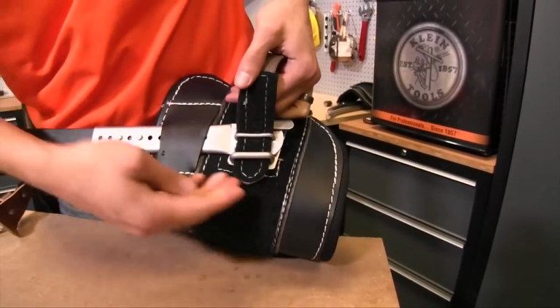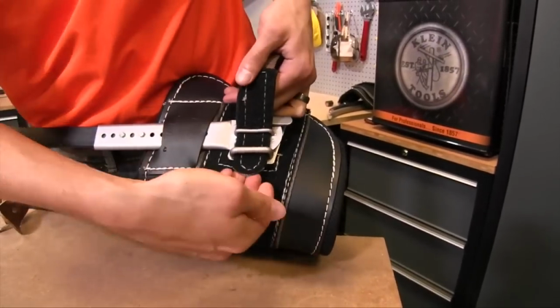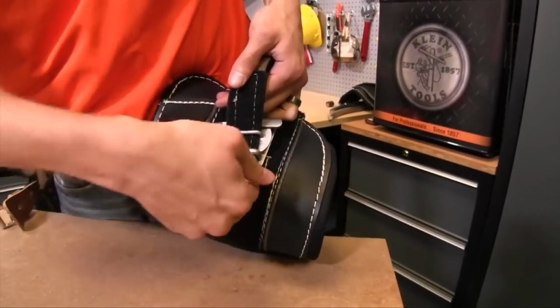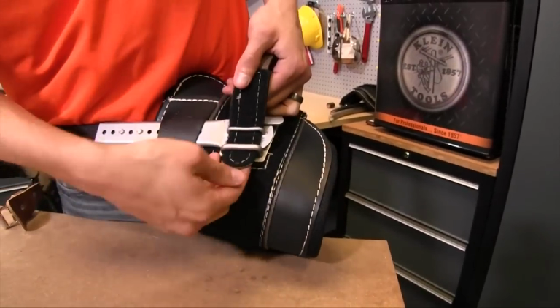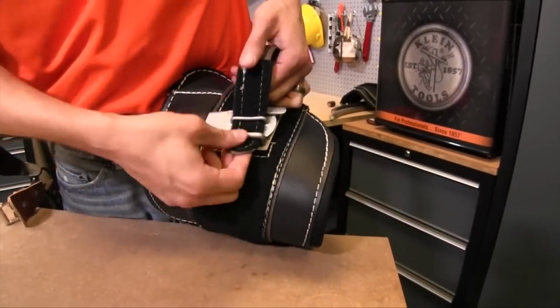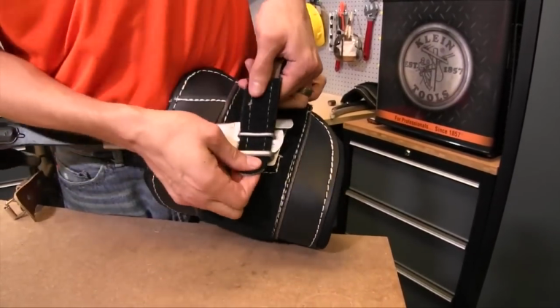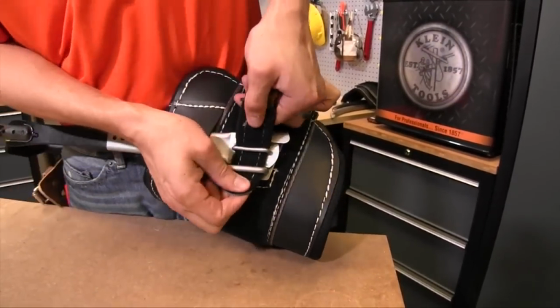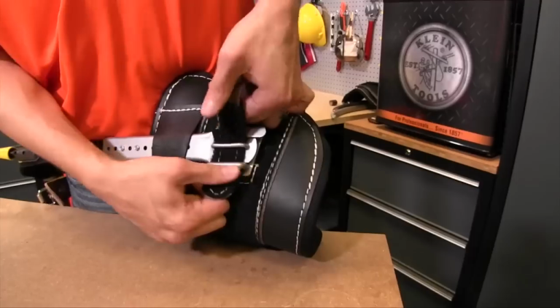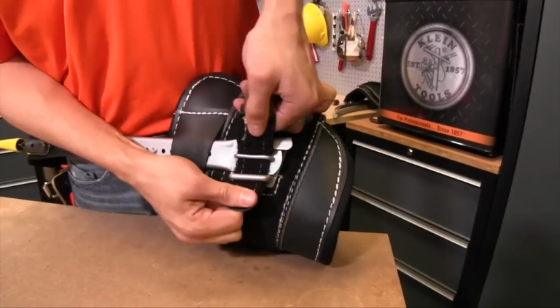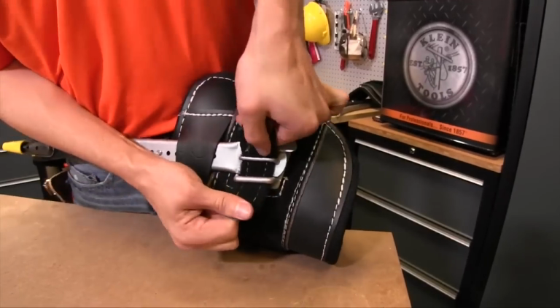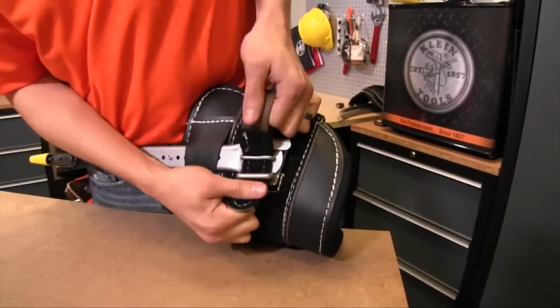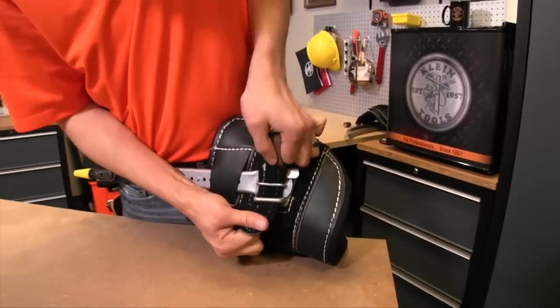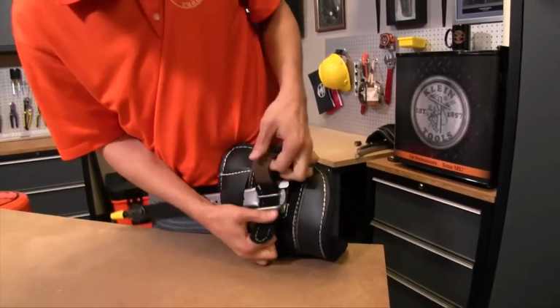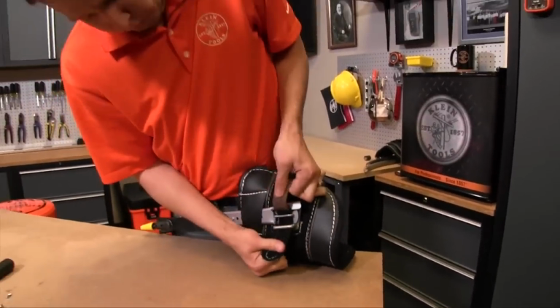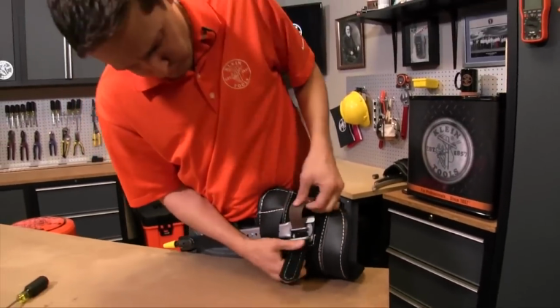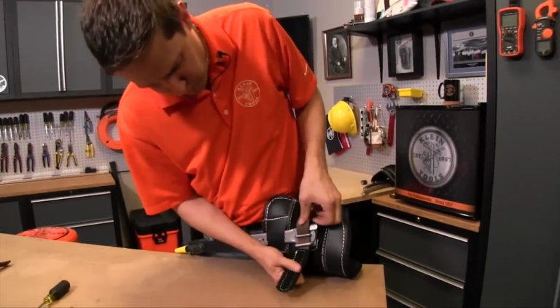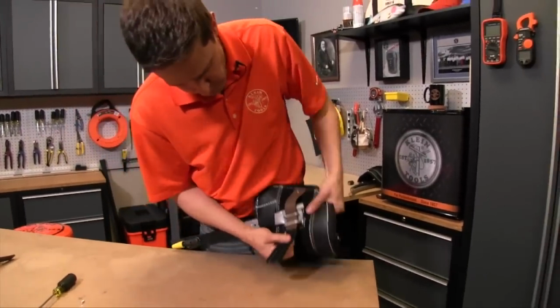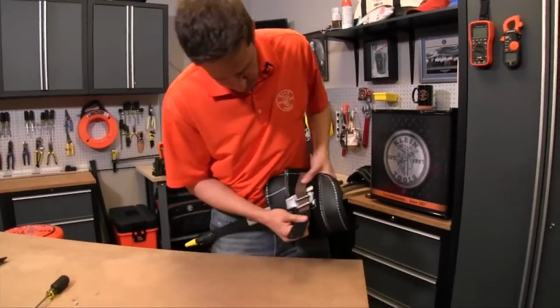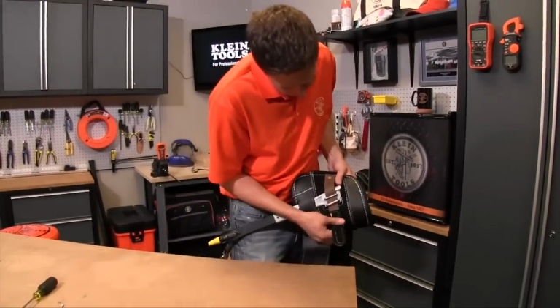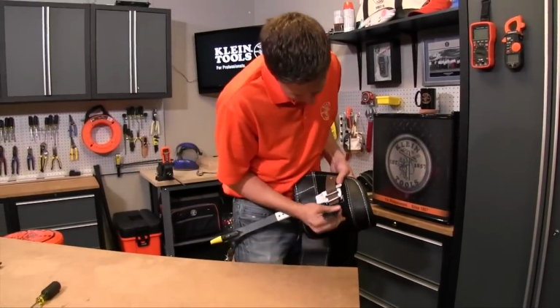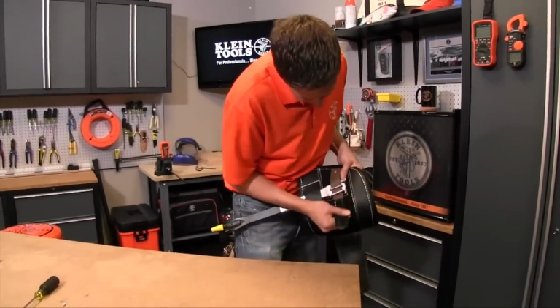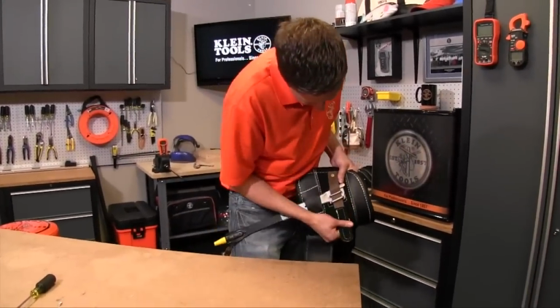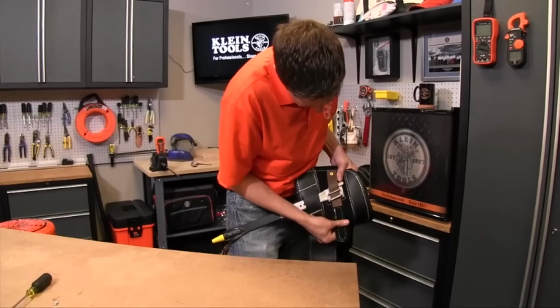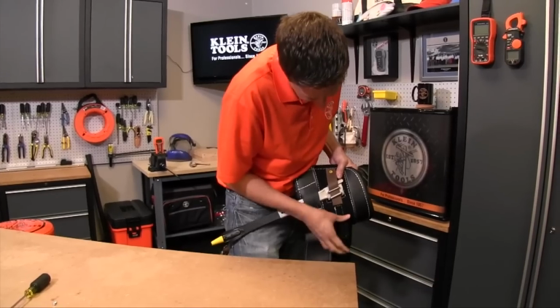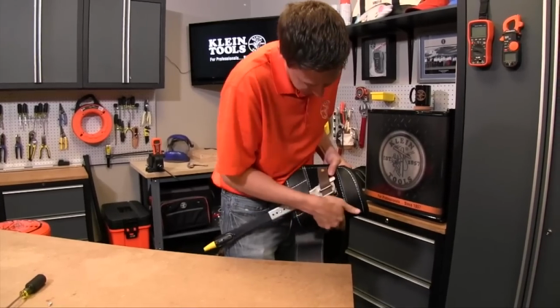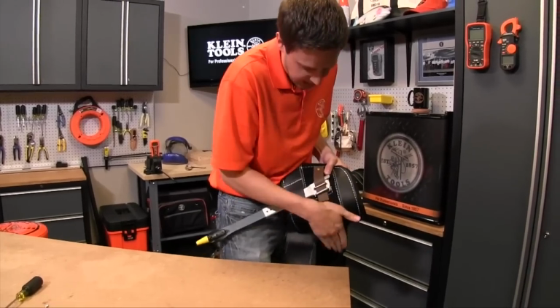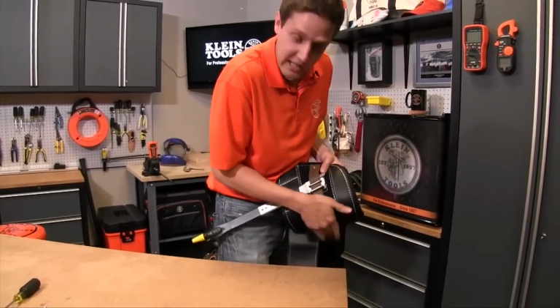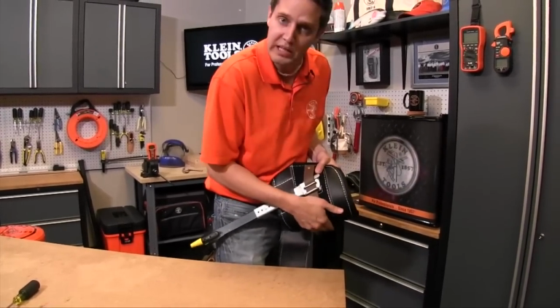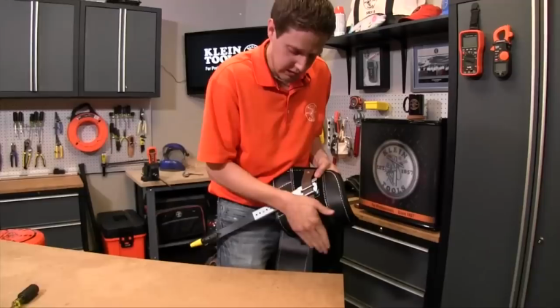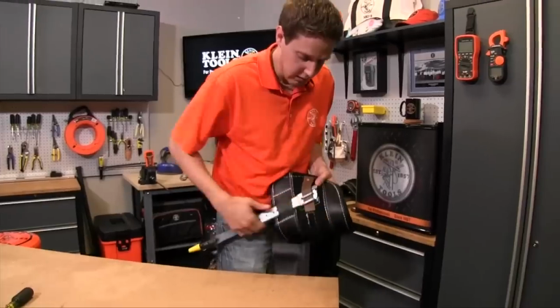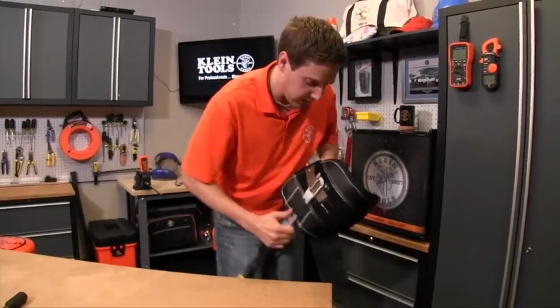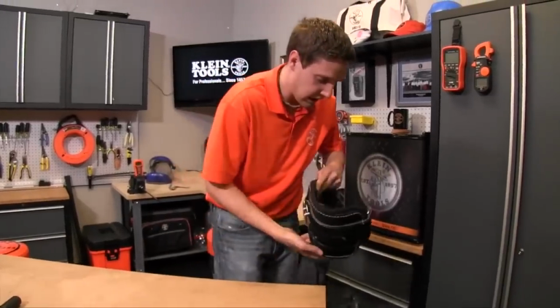You can use a piece of paper underneath here, which will help aid pushing it through so it doesn't catch, or you can just push it through. The important part is to make sure you have a pretty straight line and that it's well engaged on the other side.